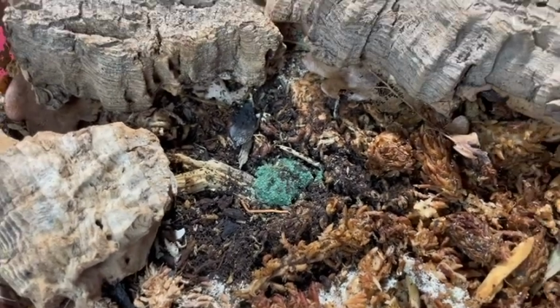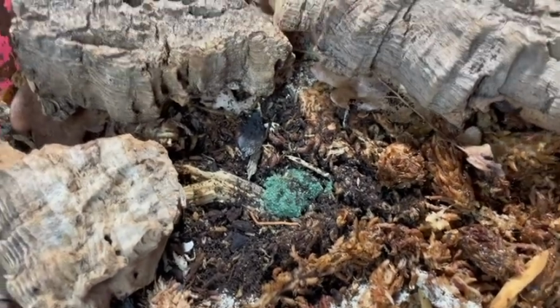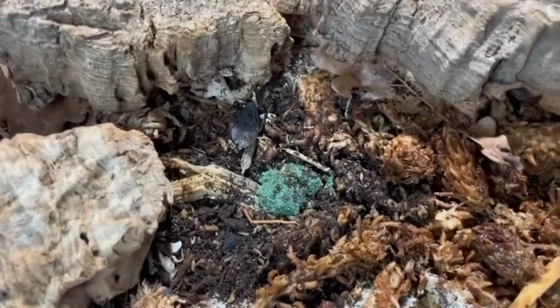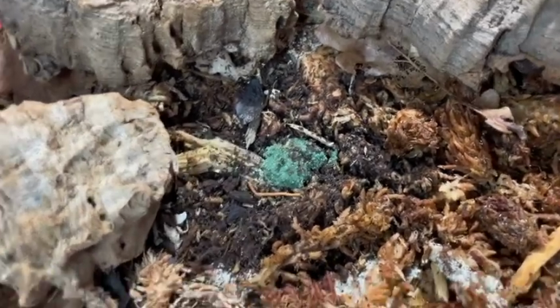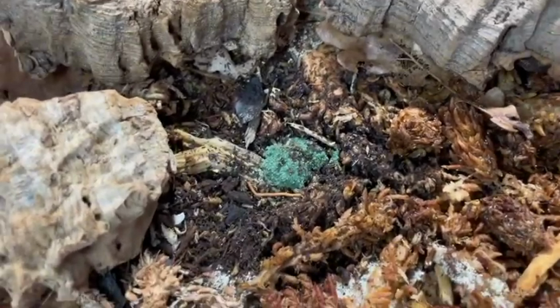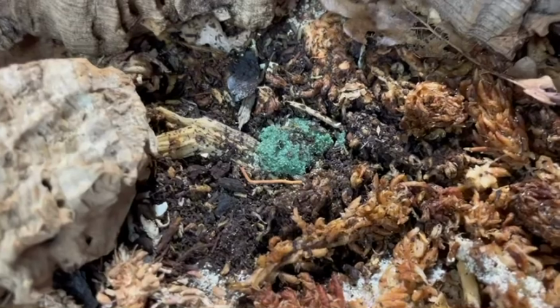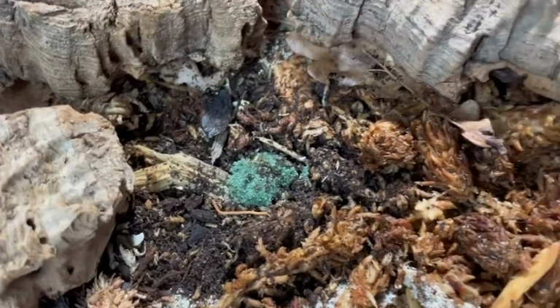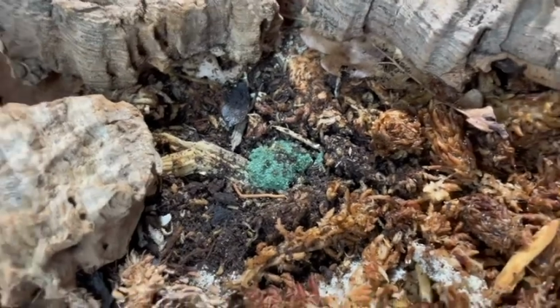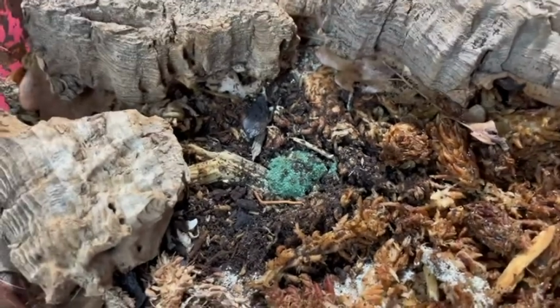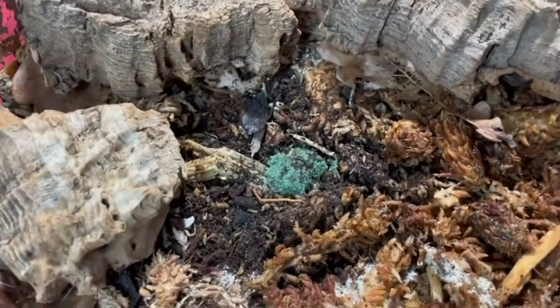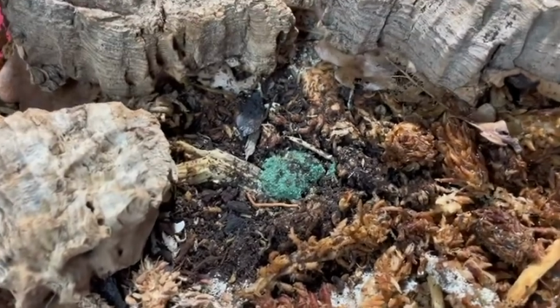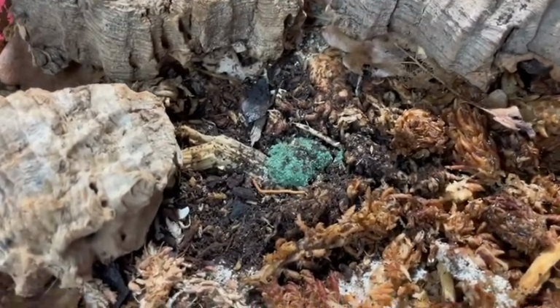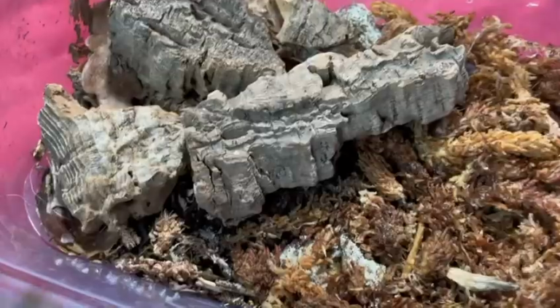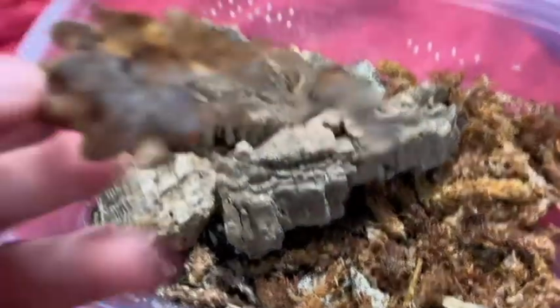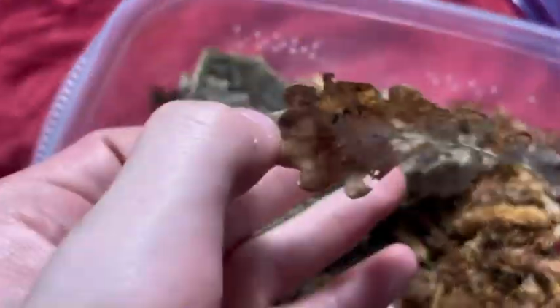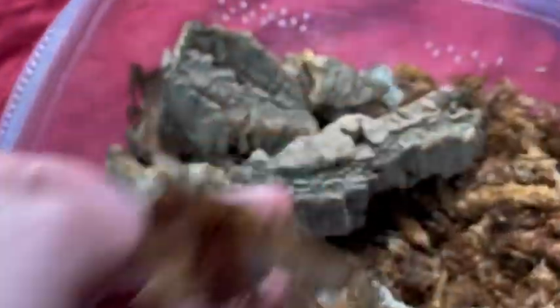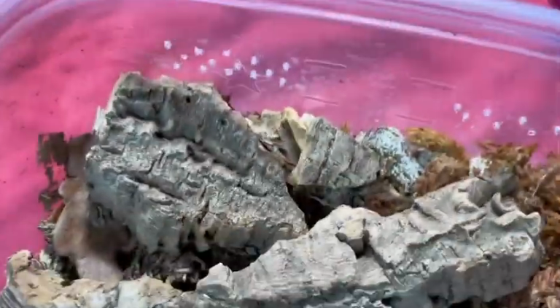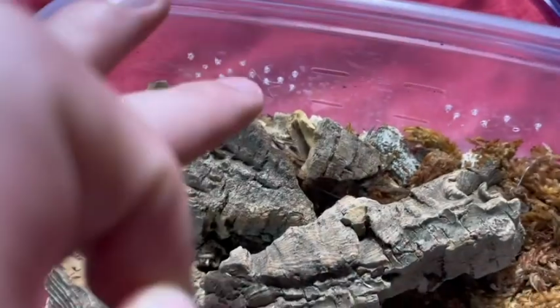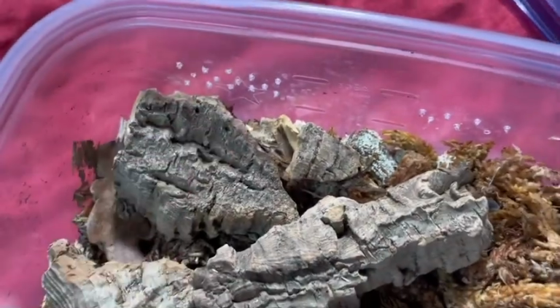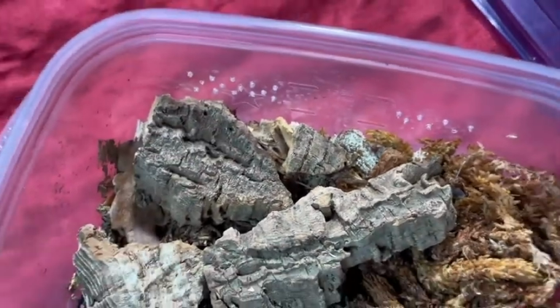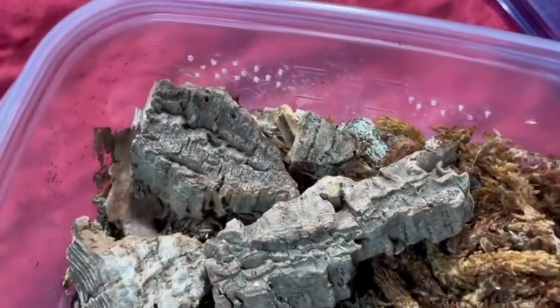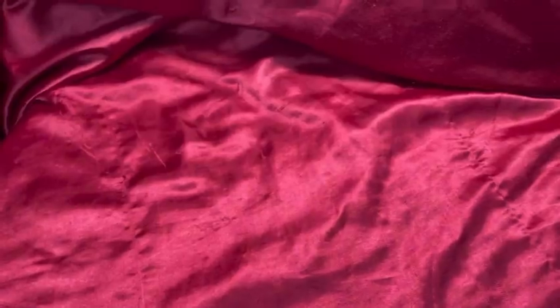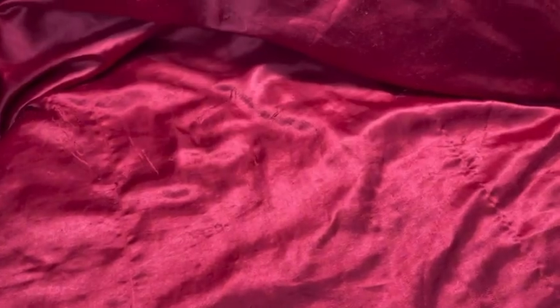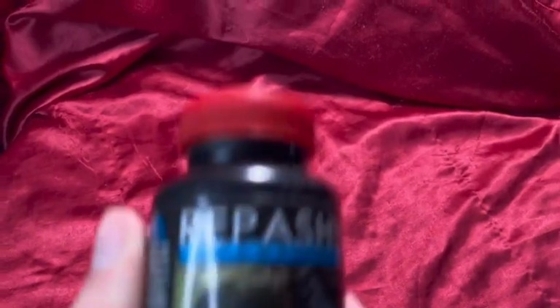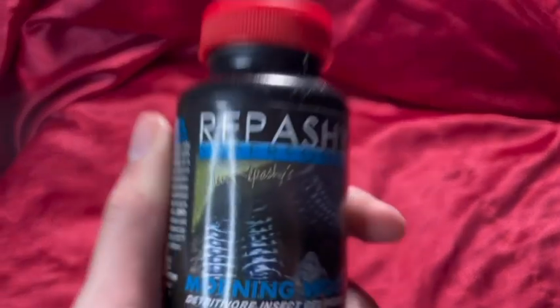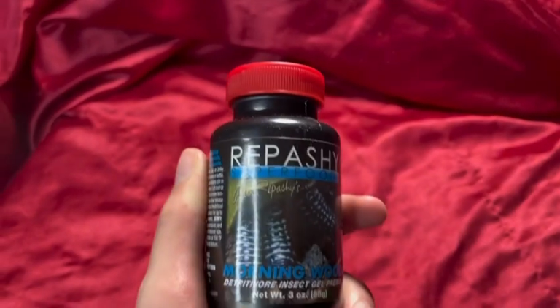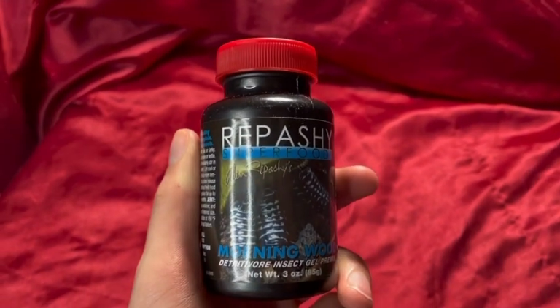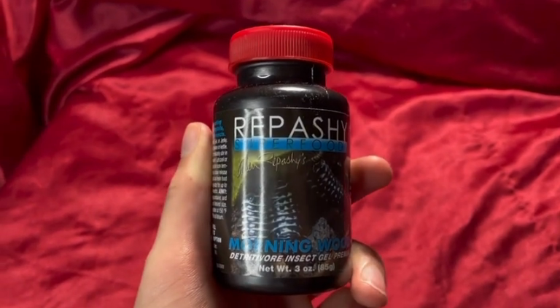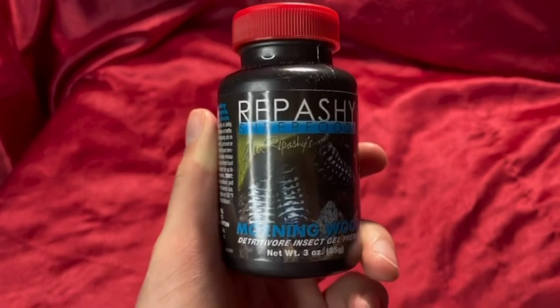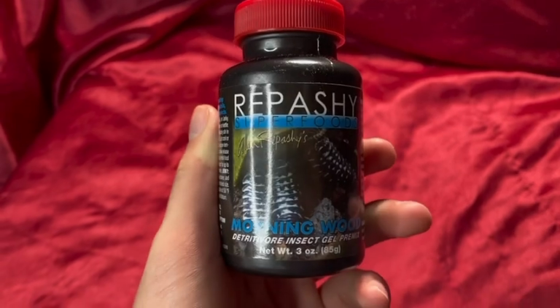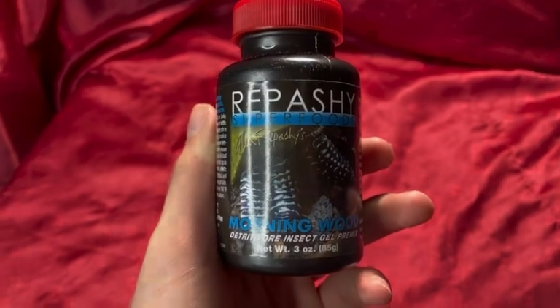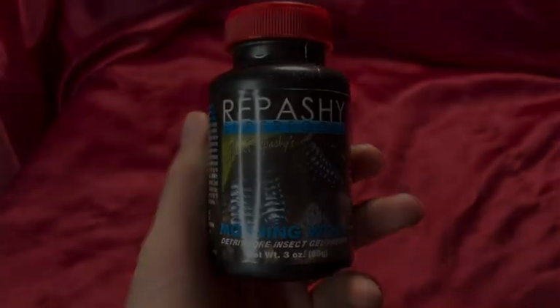When I normally supplemental feed them, I give them fish flakes, zucchini, and a little bit of carrot every time. By the way, if you don't know, their leaf litter and rotting wood should be their main diet. But besides that, if you're looking for a good supplemental food for isopods, I definitely recommend Morningwood.